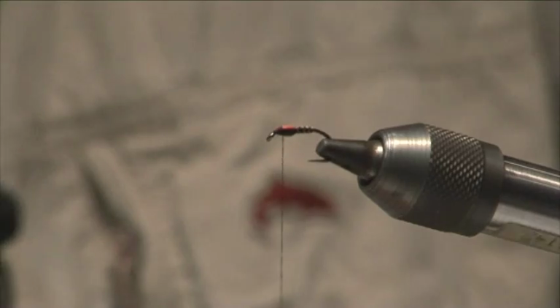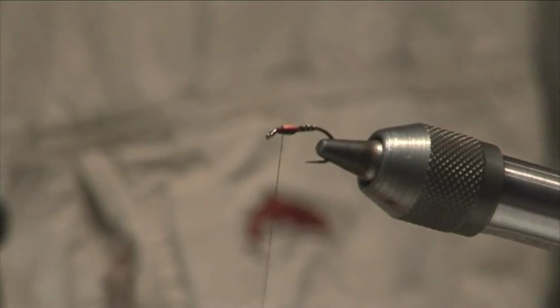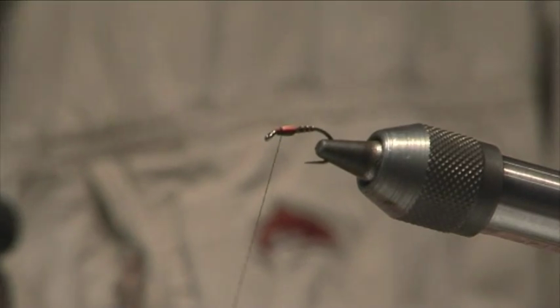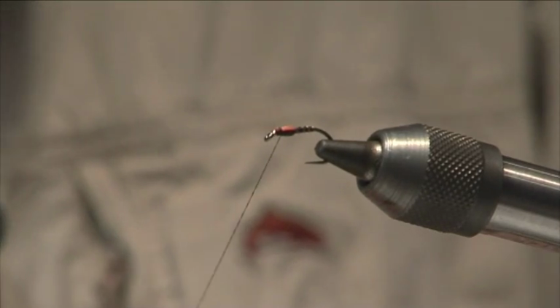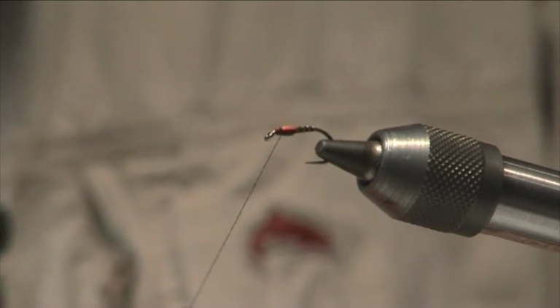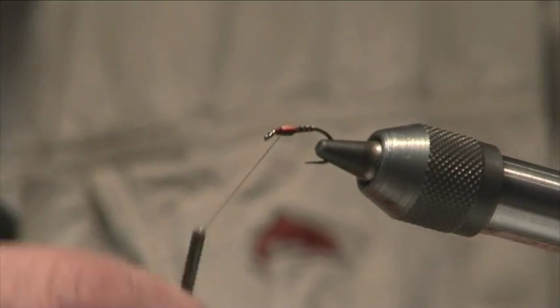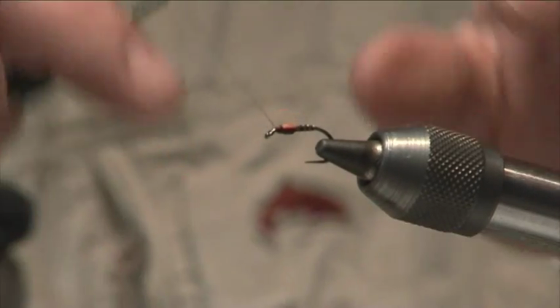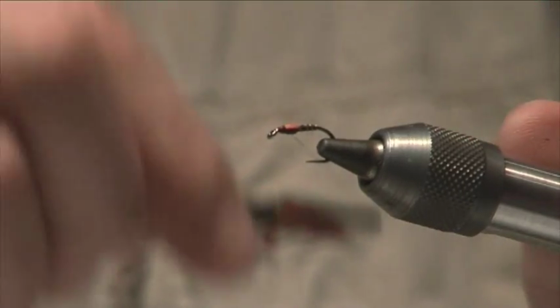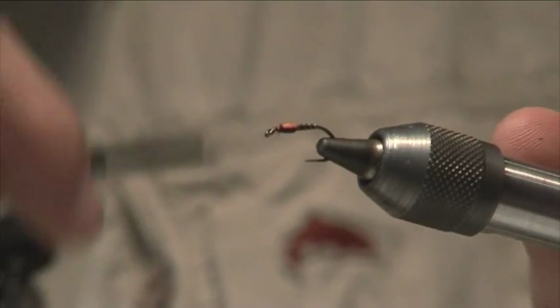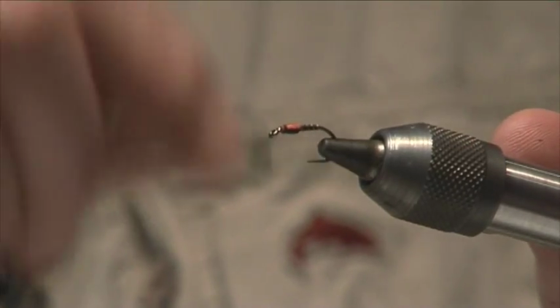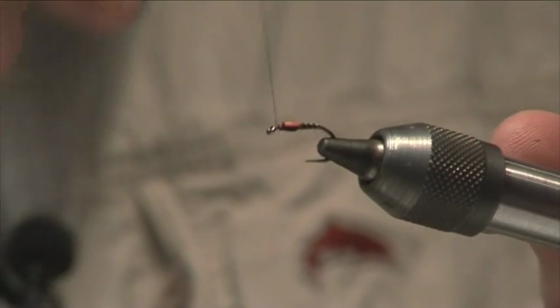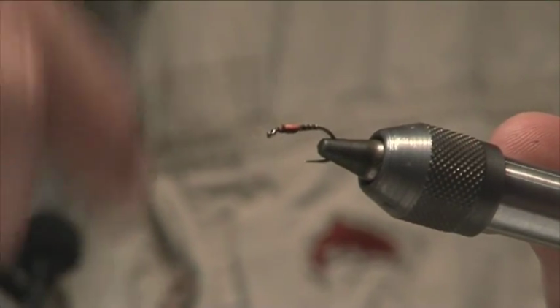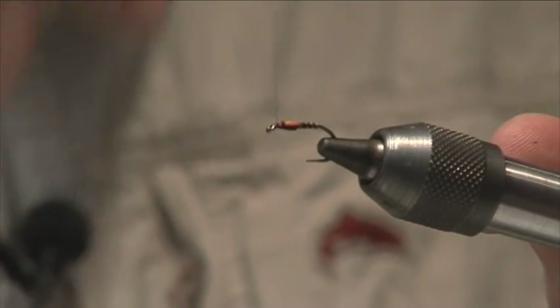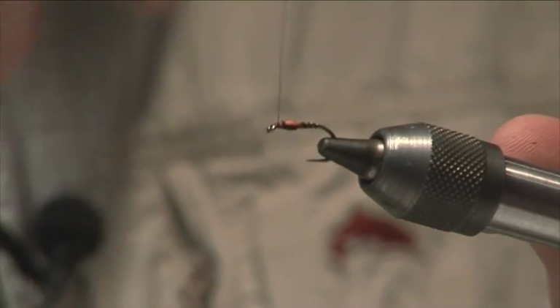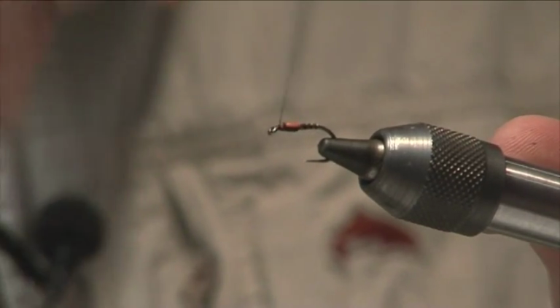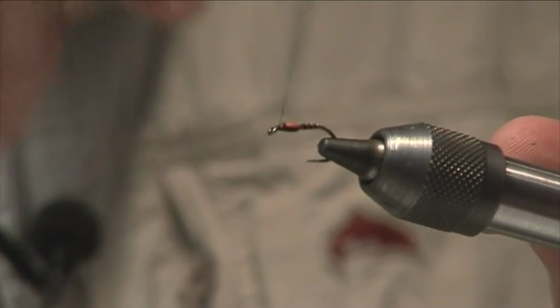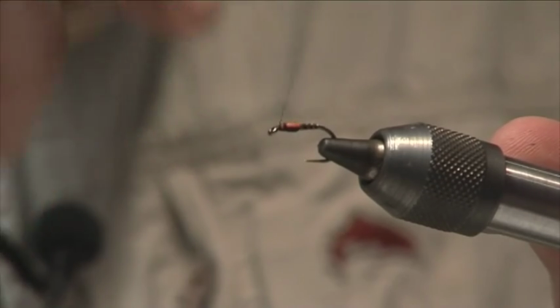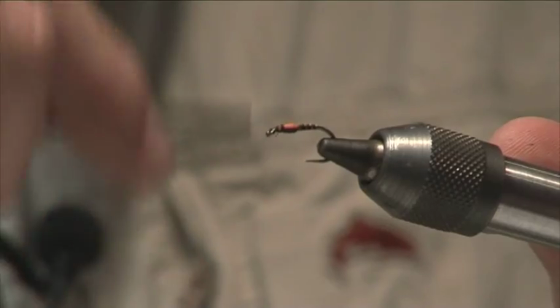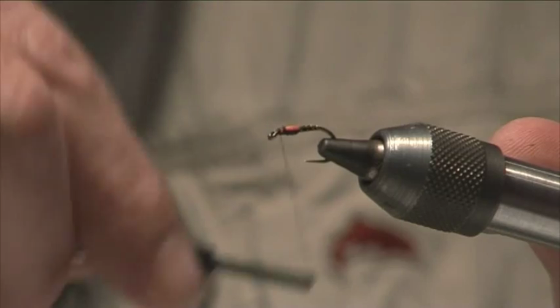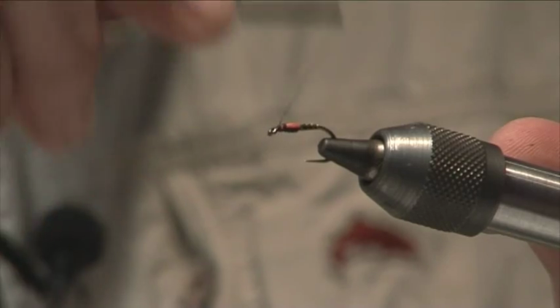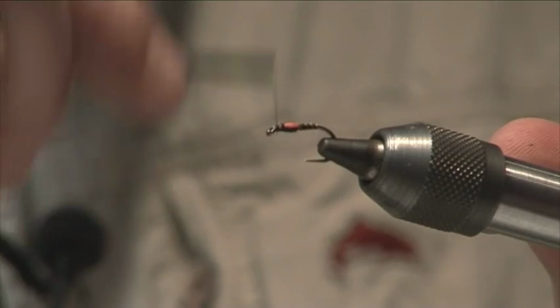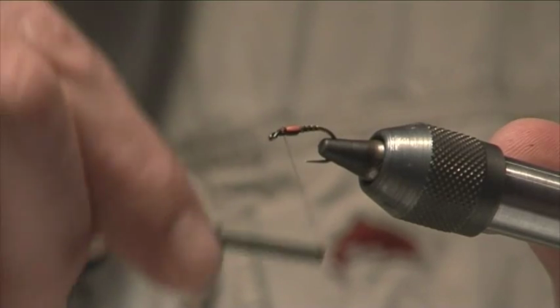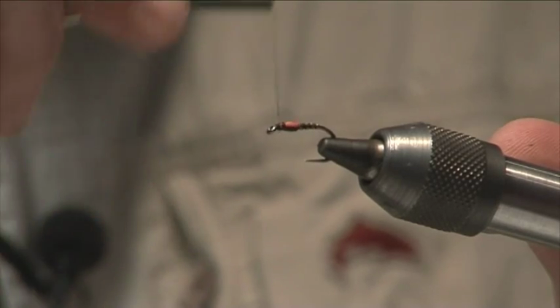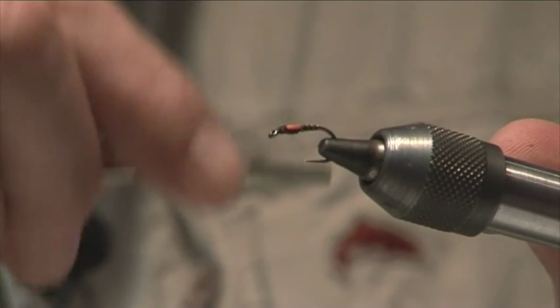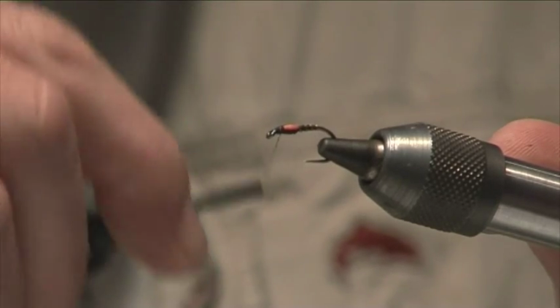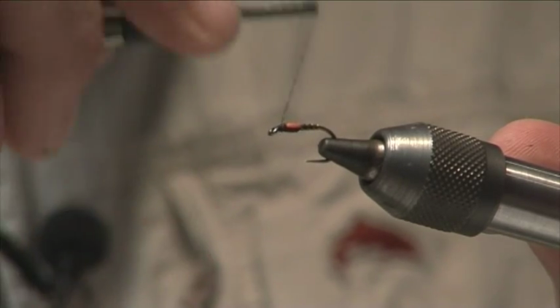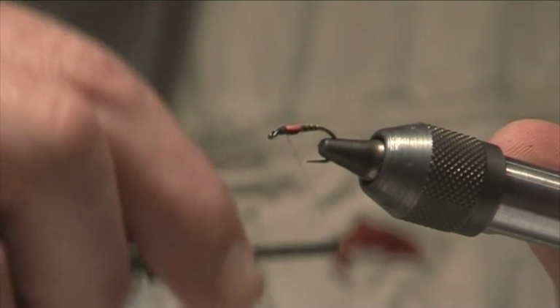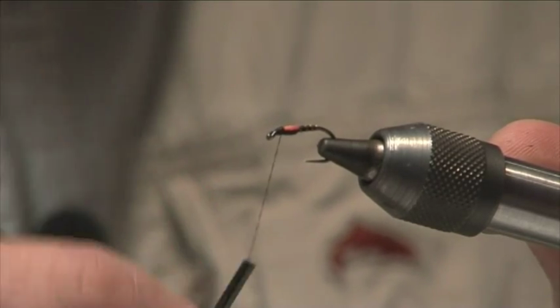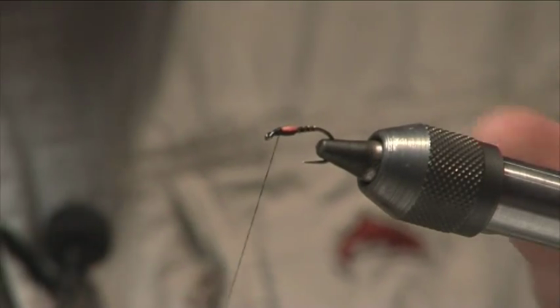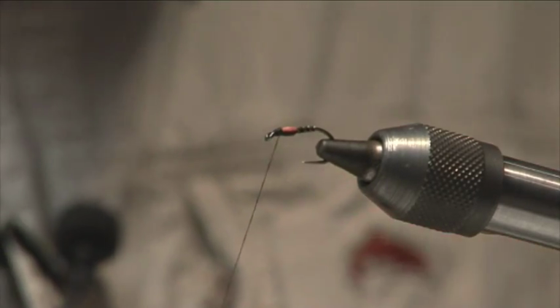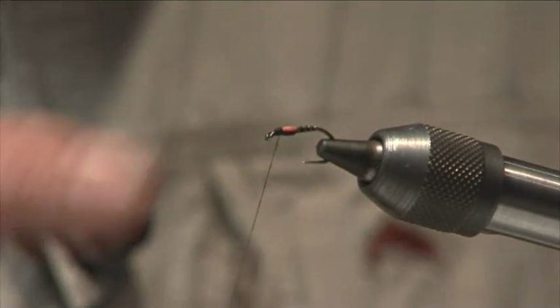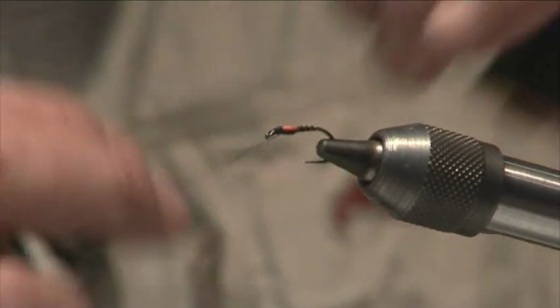So we've got the hotspot nymph, or buzzer. Just tidy that head up, get rid of those end bits. We're finished.